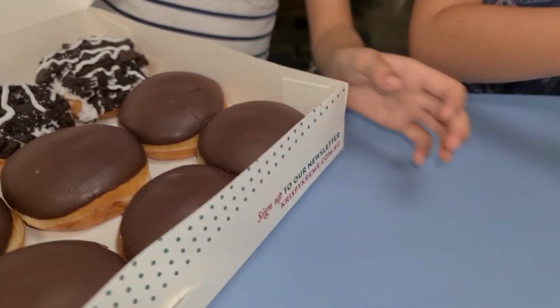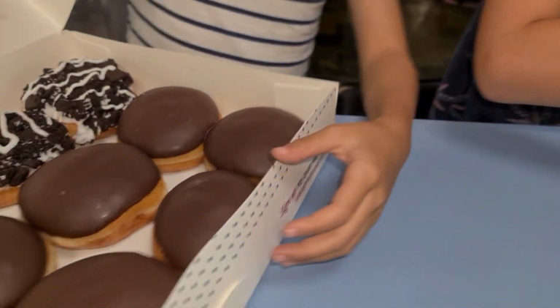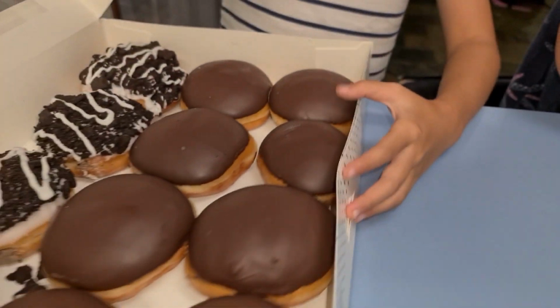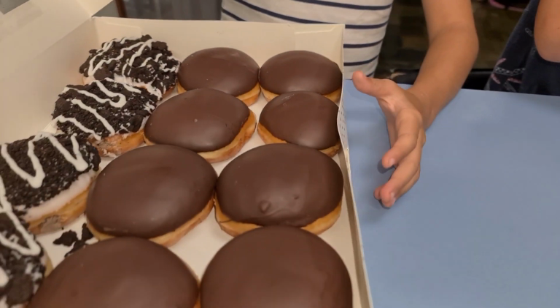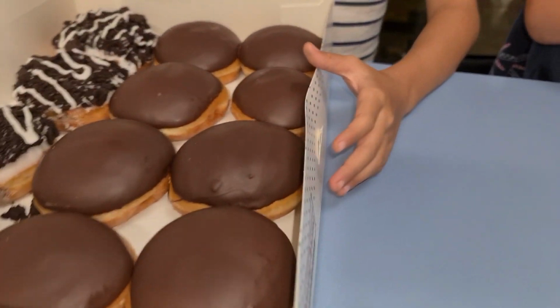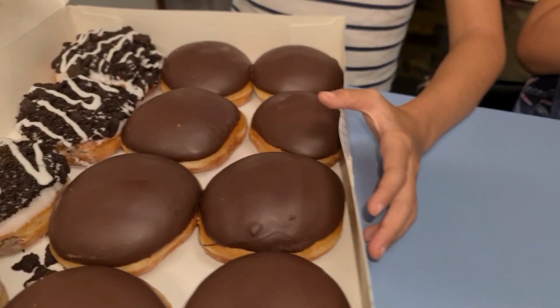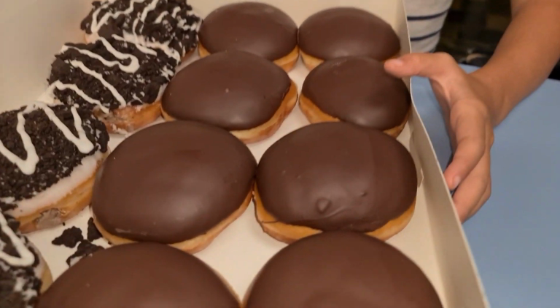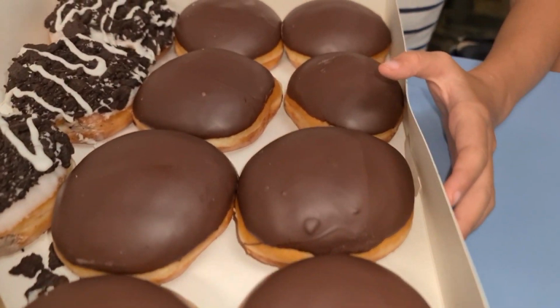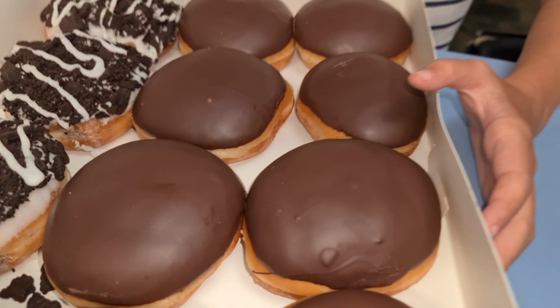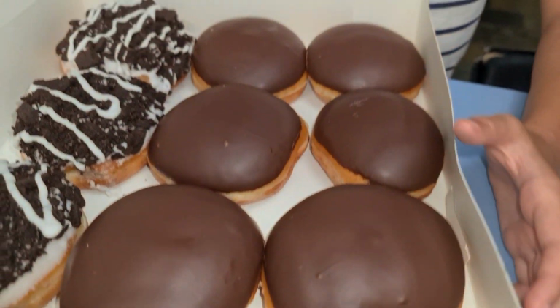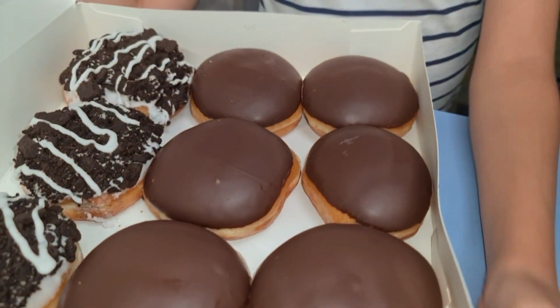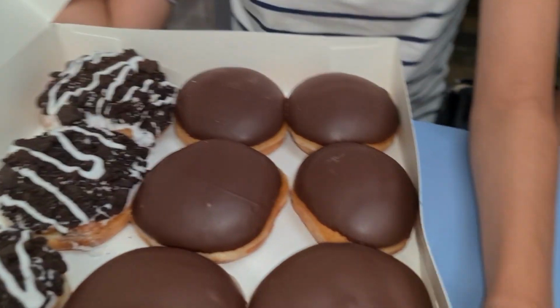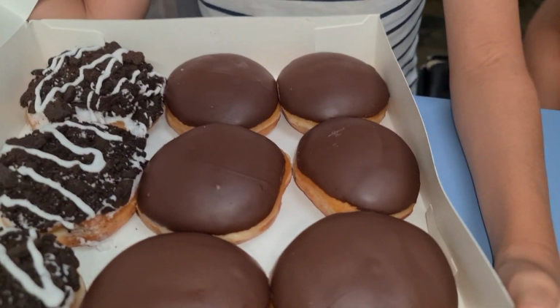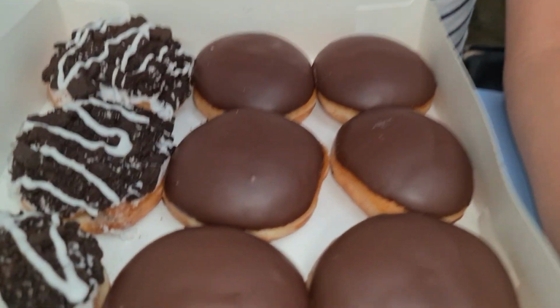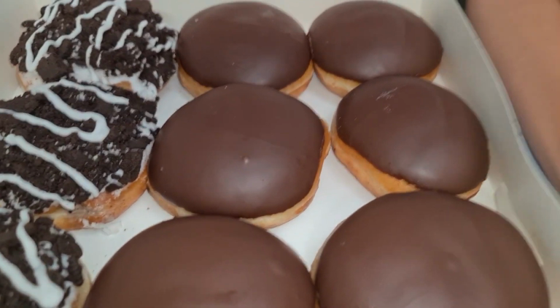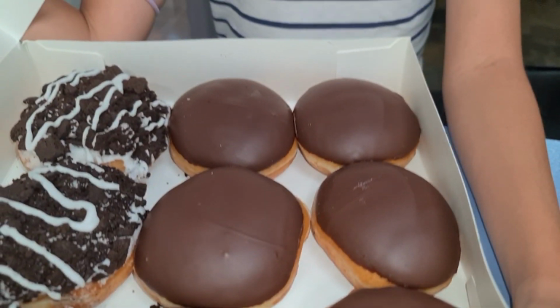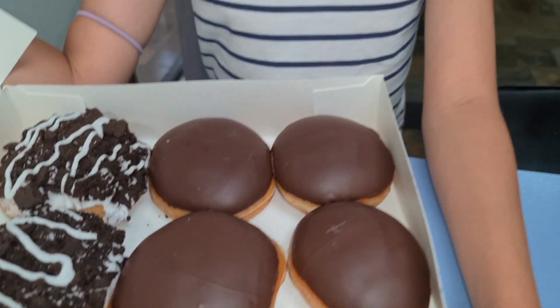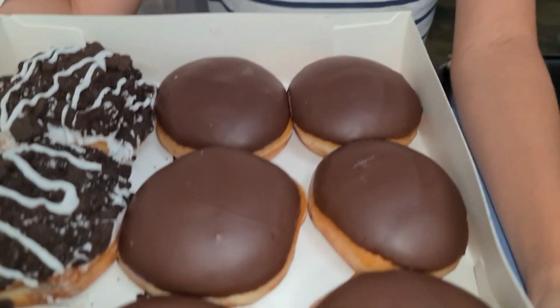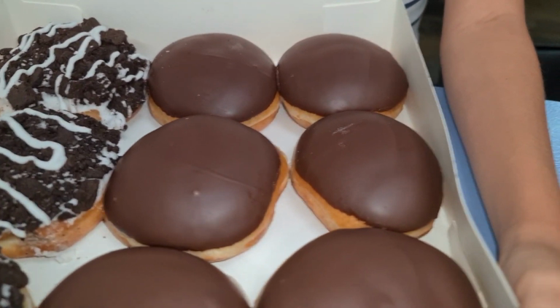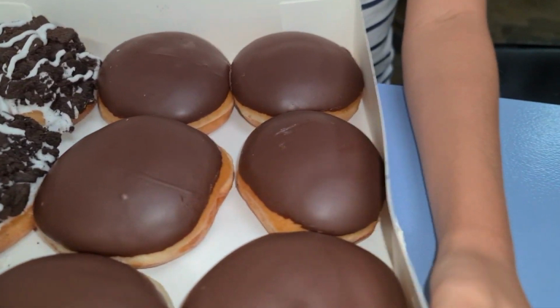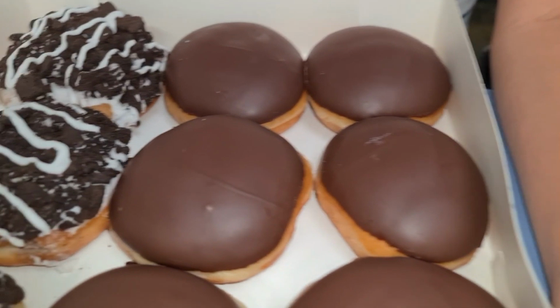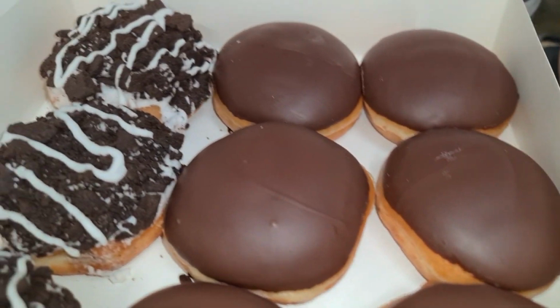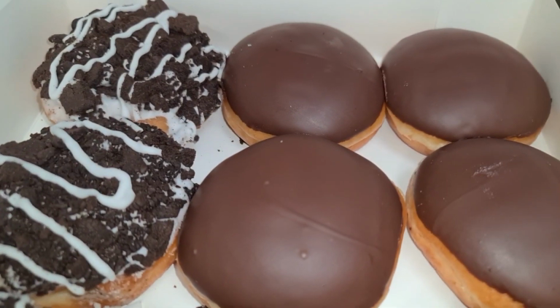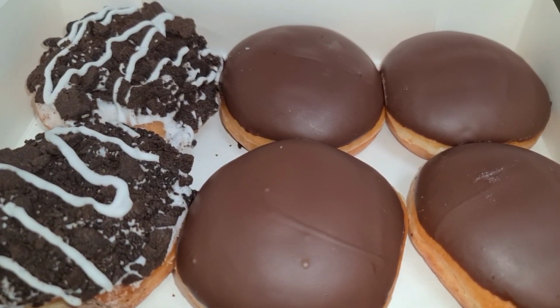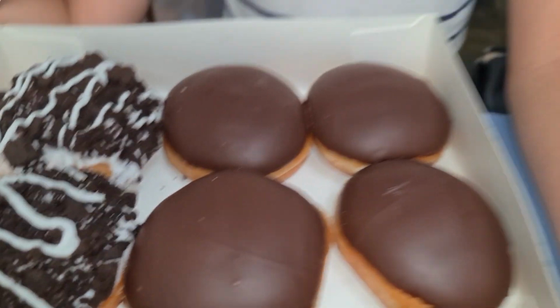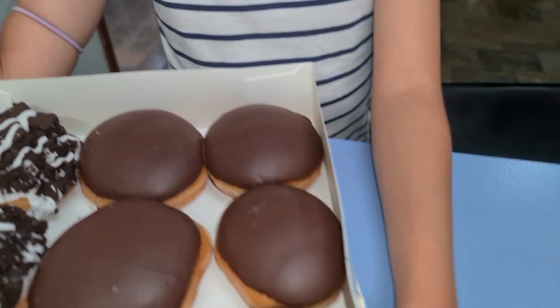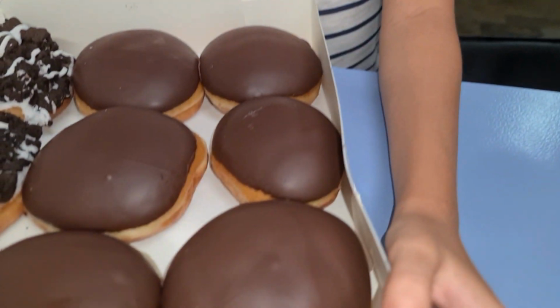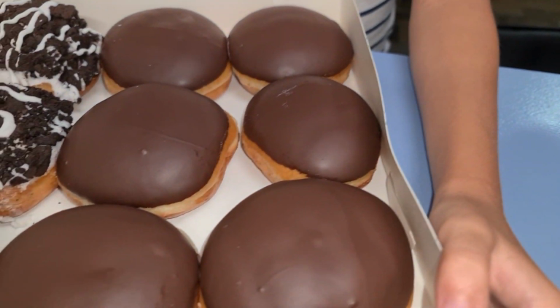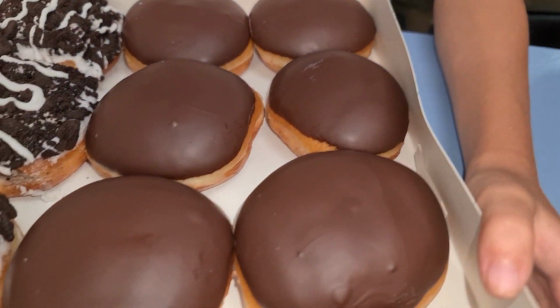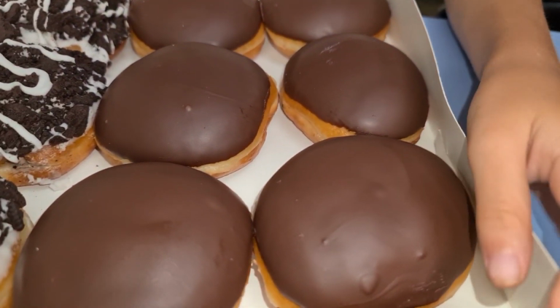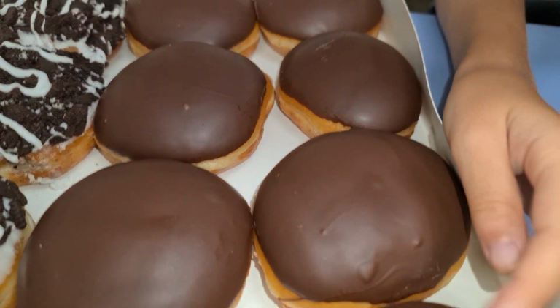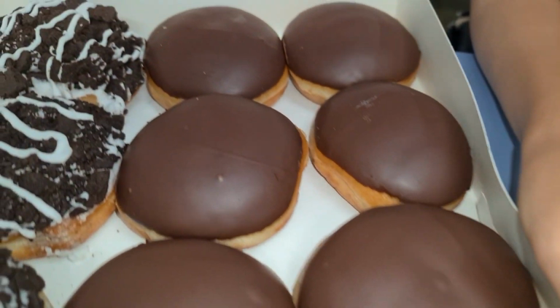This one has KitKats in it. Okay wait, darling, we're gonna do this first. Show them first. This one — I think it's Oreo, that one. What do you think? Yeah, how about this one? Just plain chocolate.